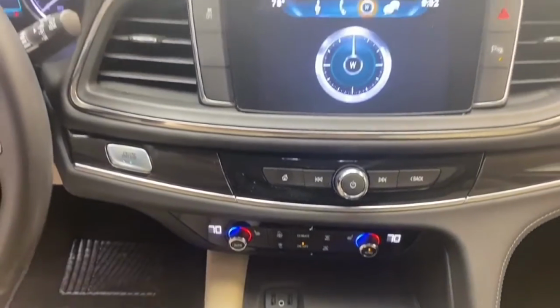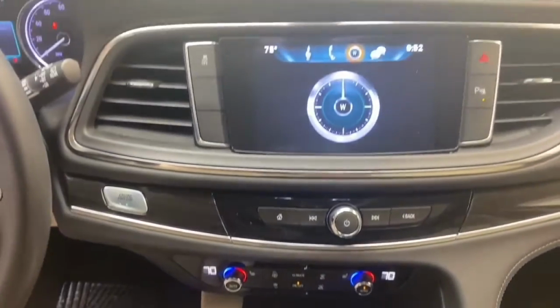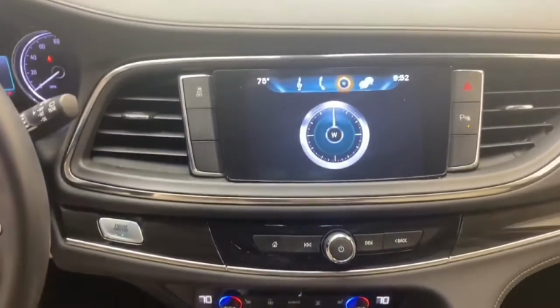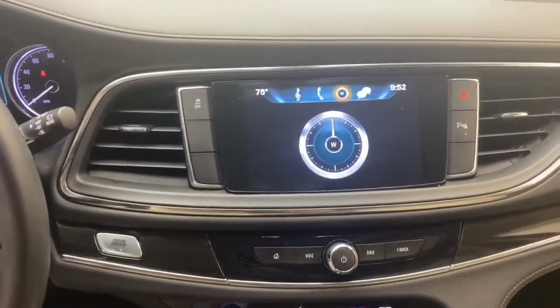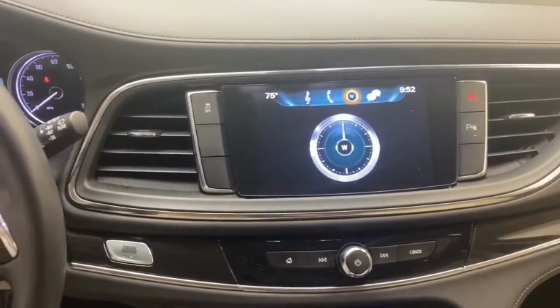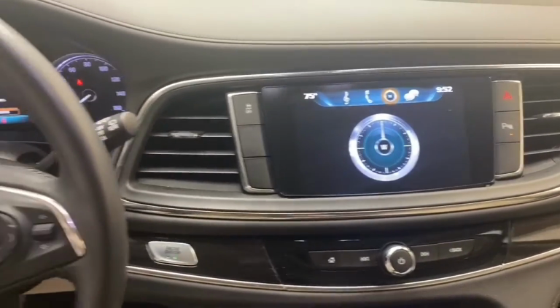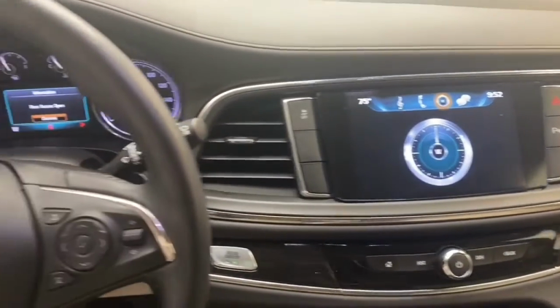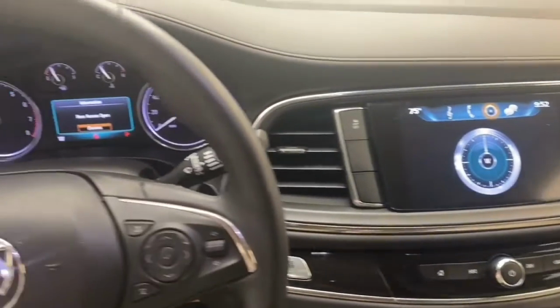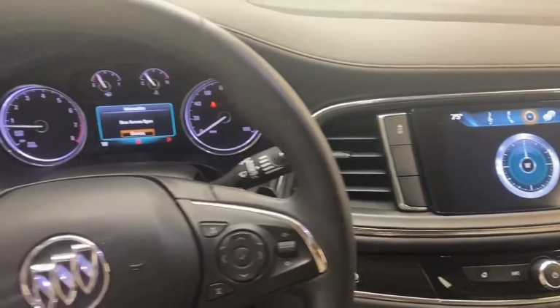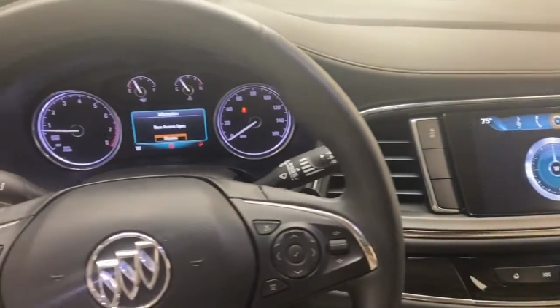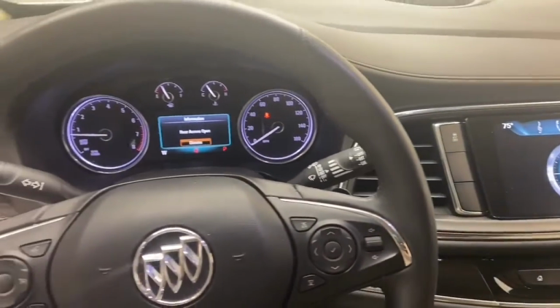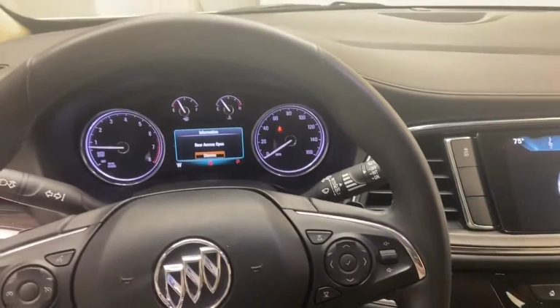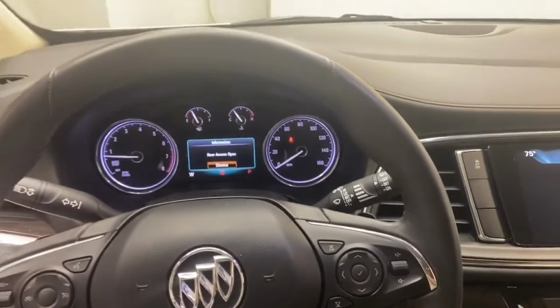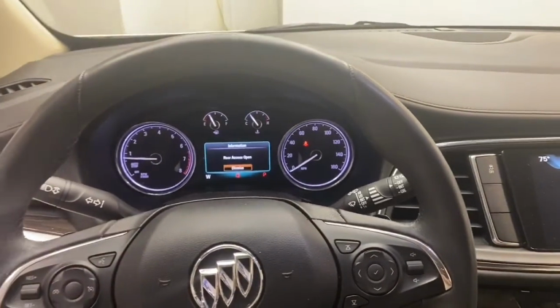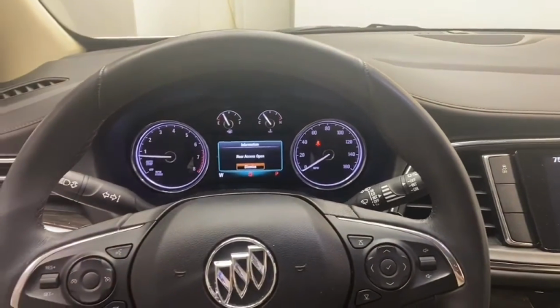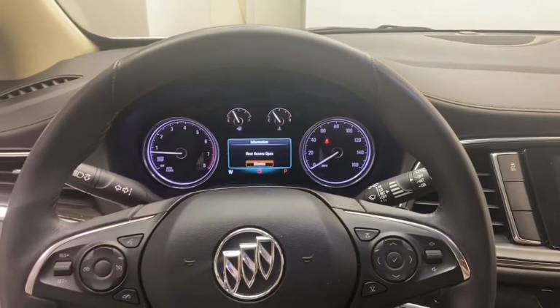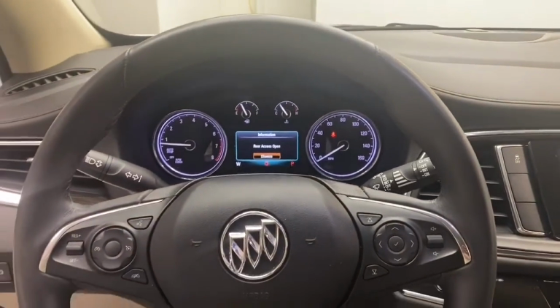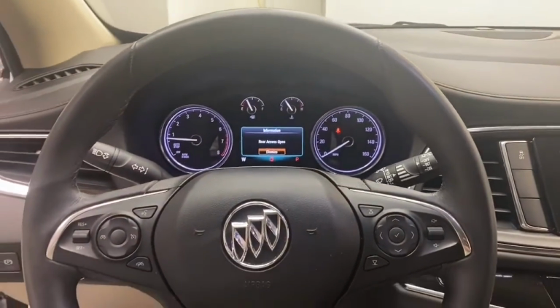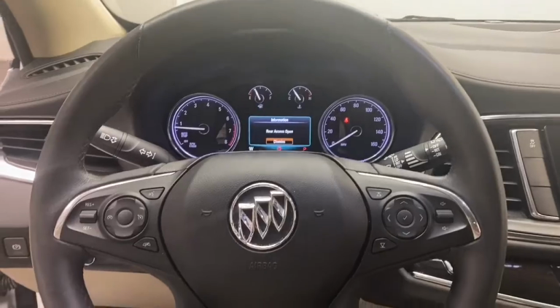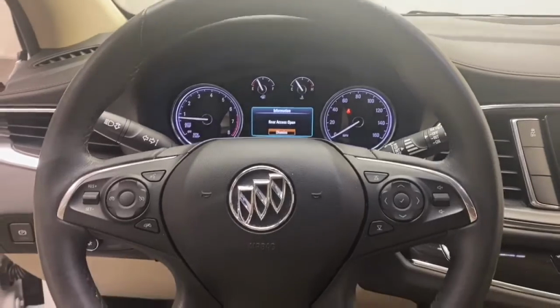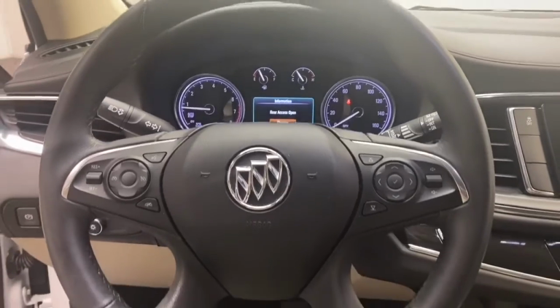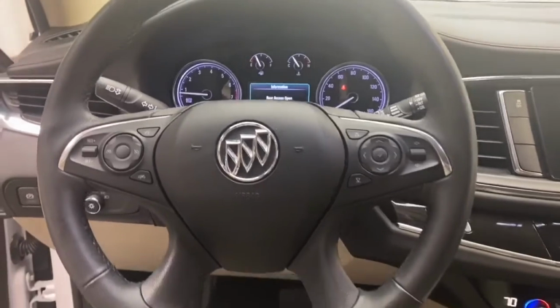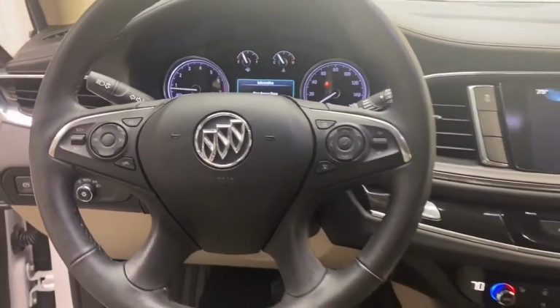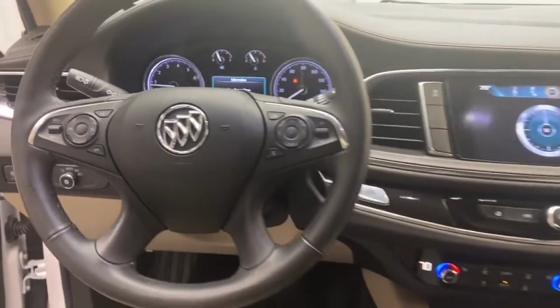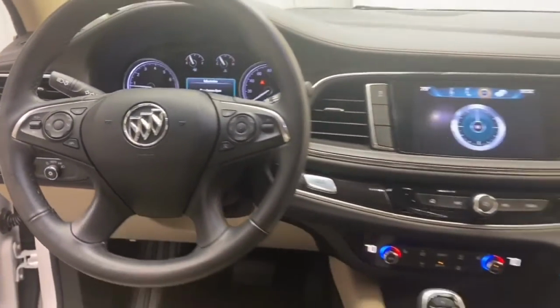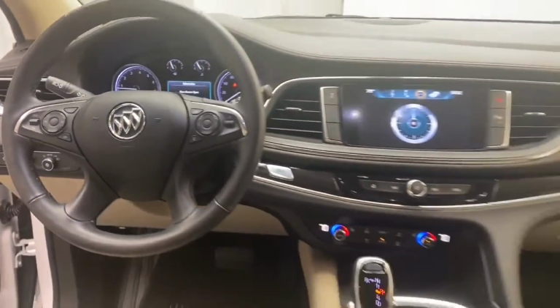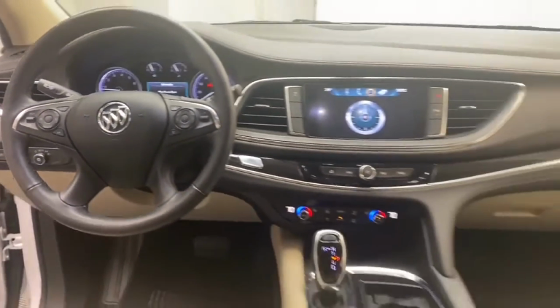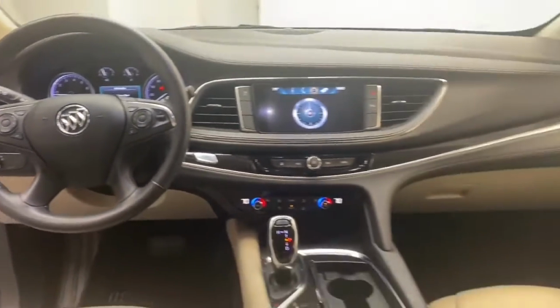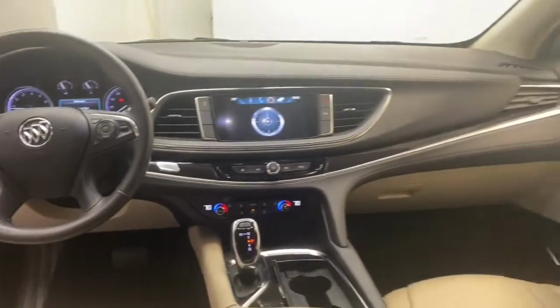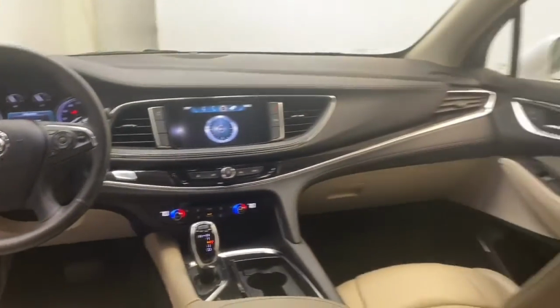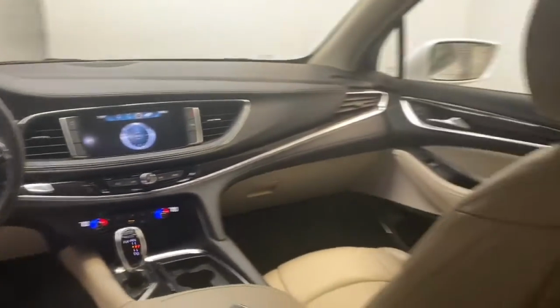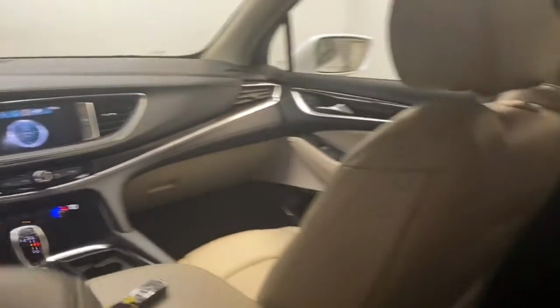This beautiful, one-owner 2018 Buick Enclave has less than 23,000 miles, and it comes with a Carfax buy-back guarantee.